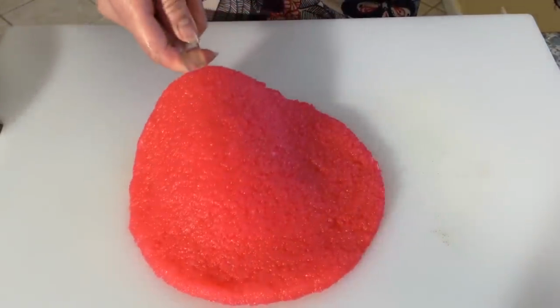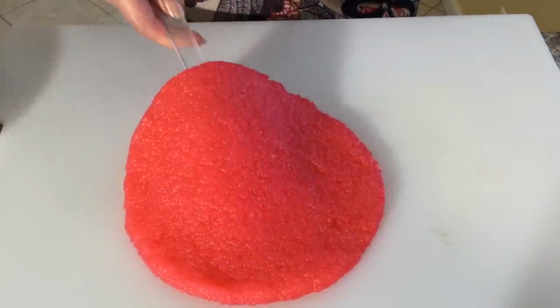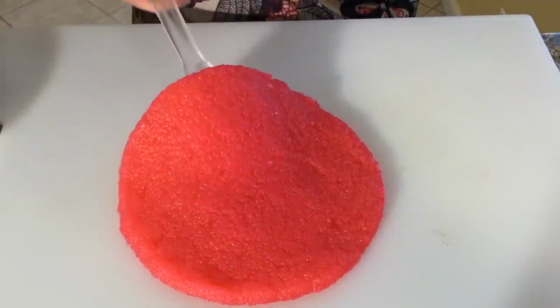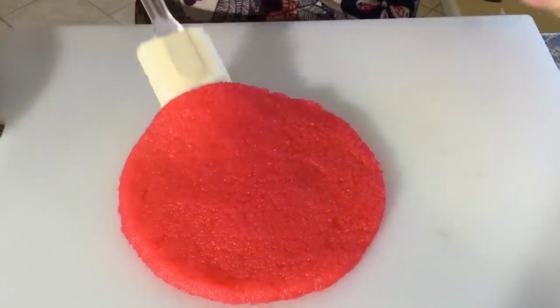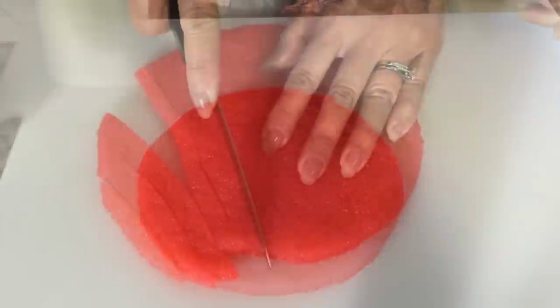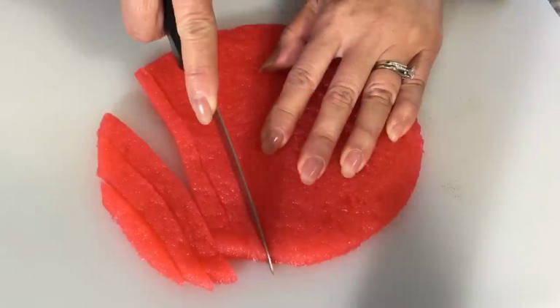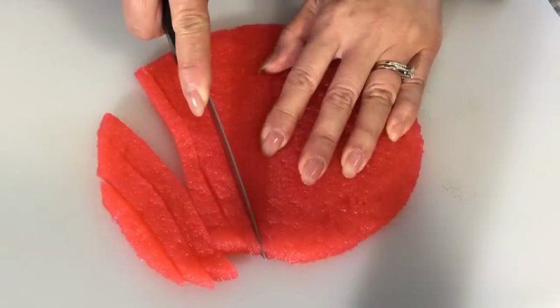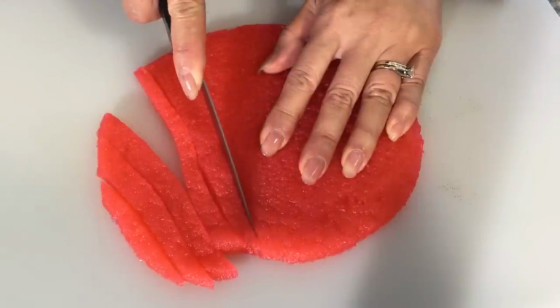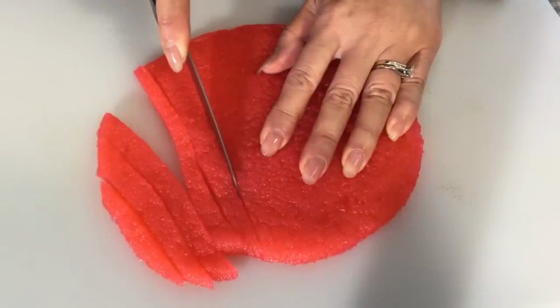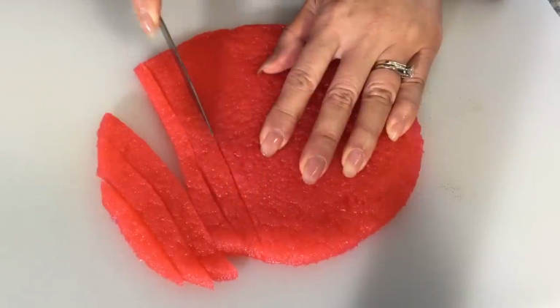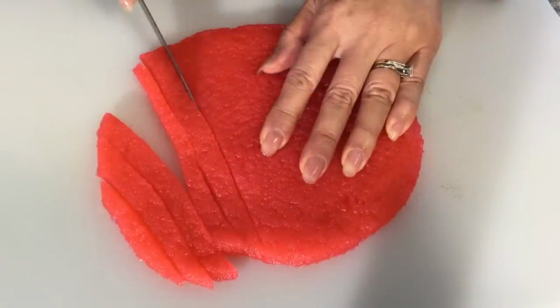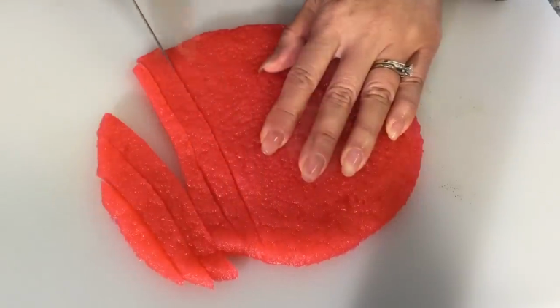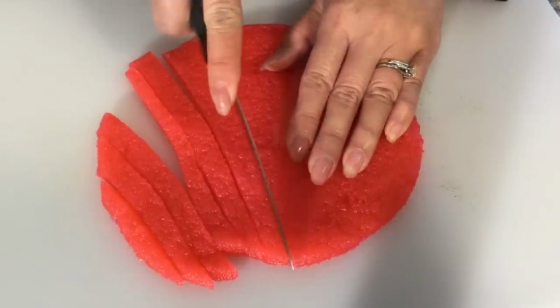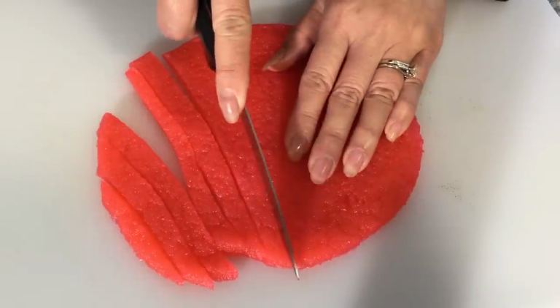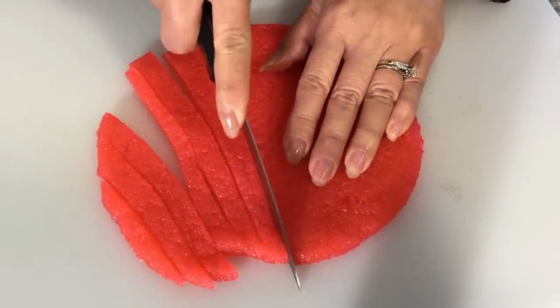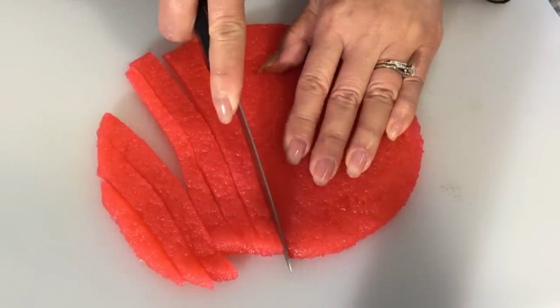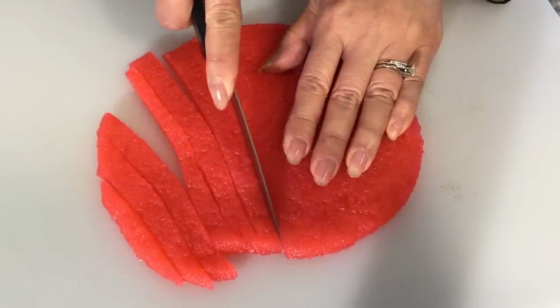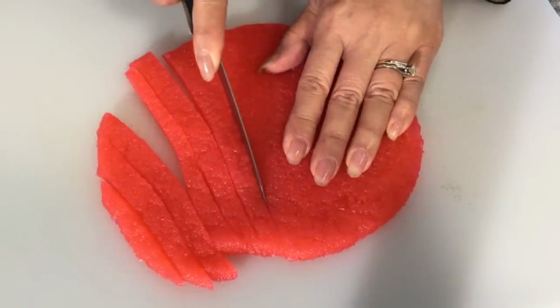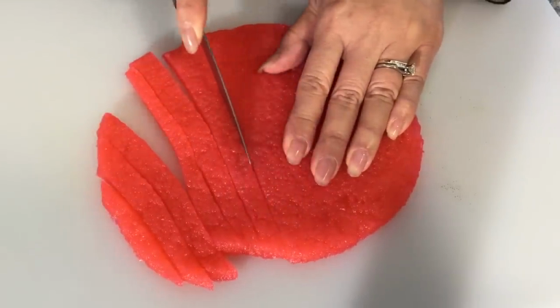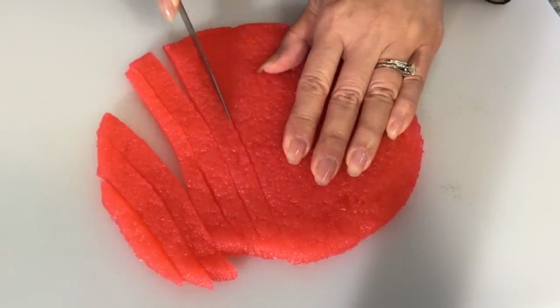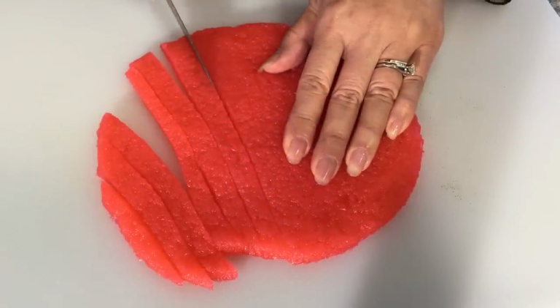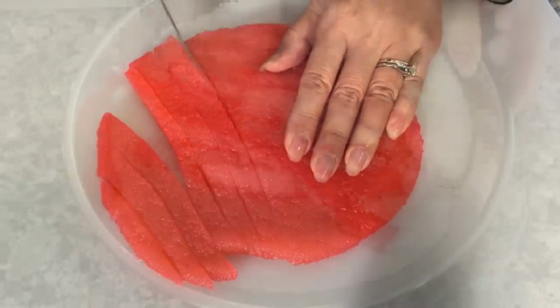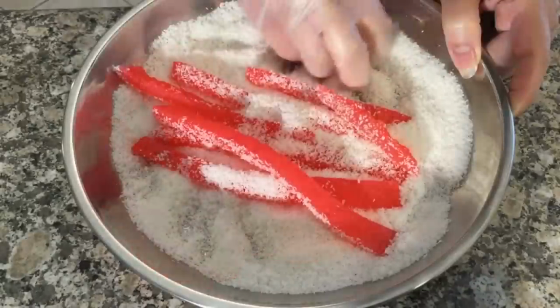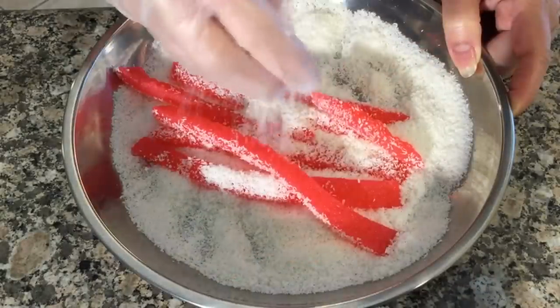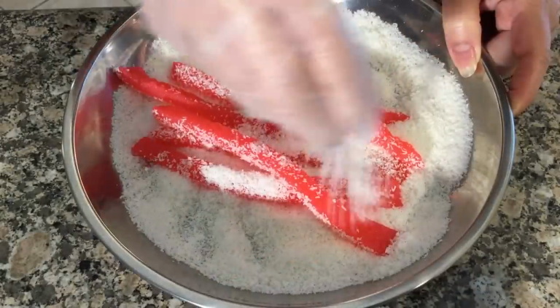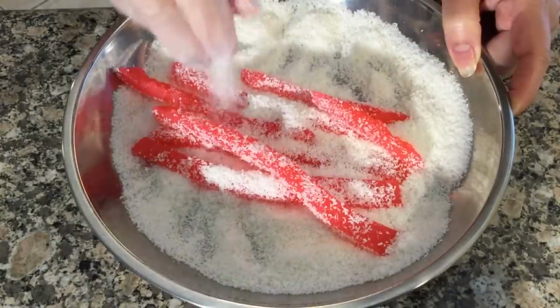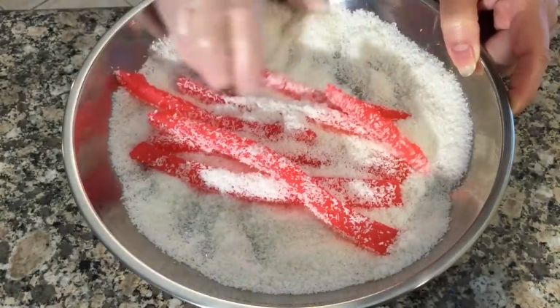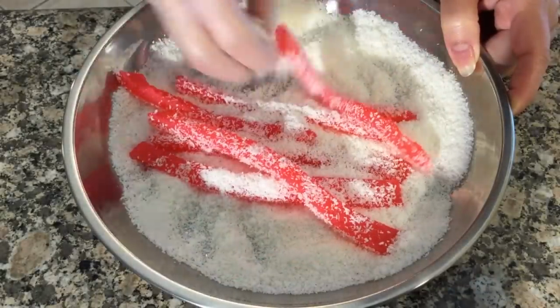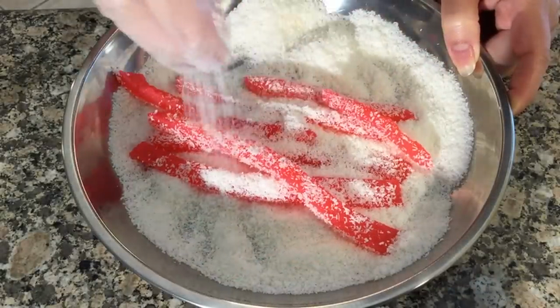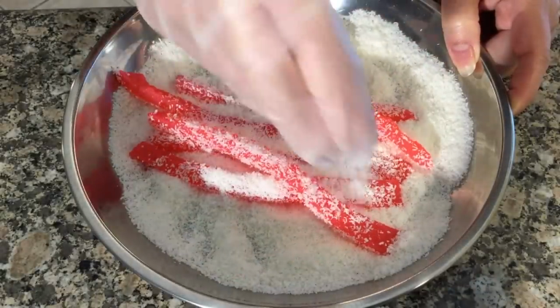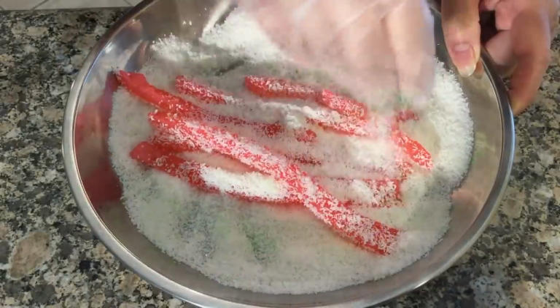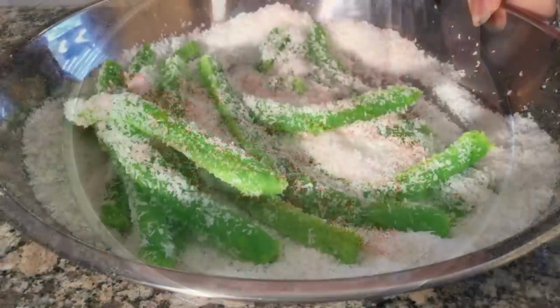Now slice the cooked cassava cake into thin strips and sprinkle on some unsweetened coconut flakes.